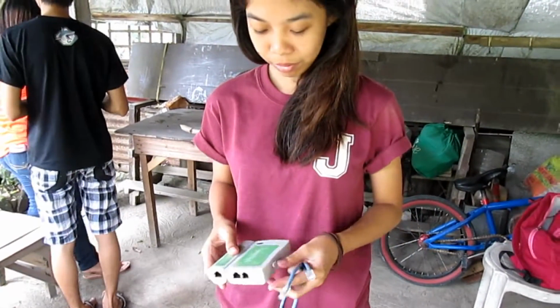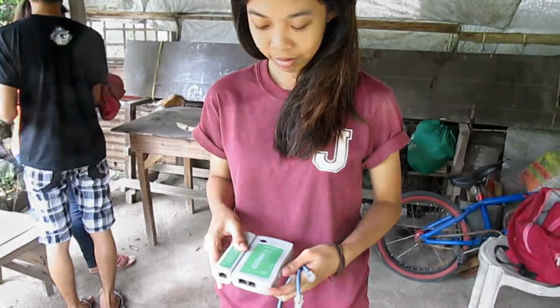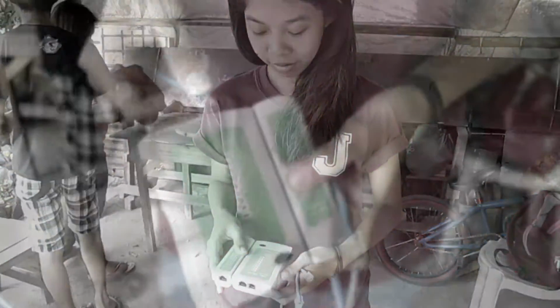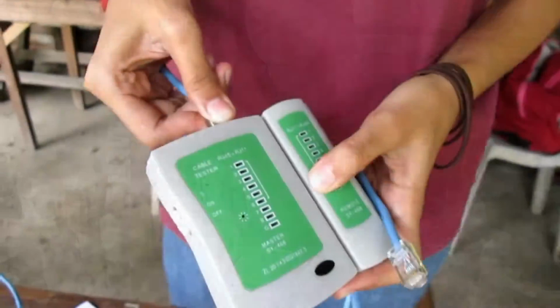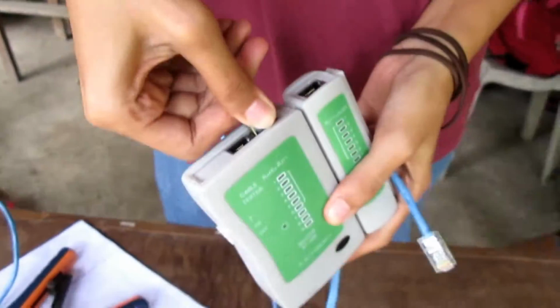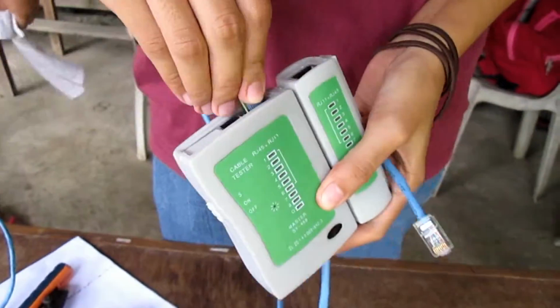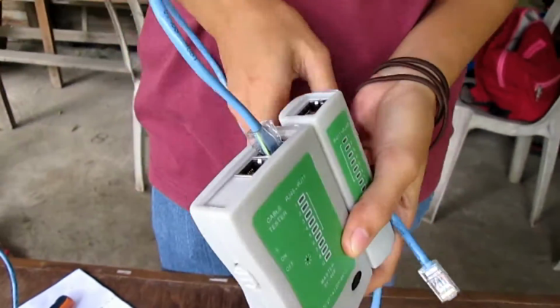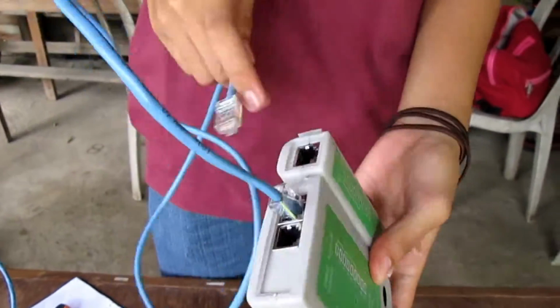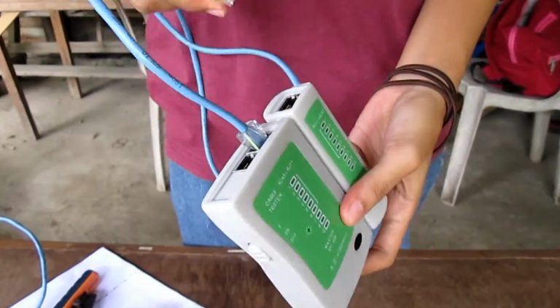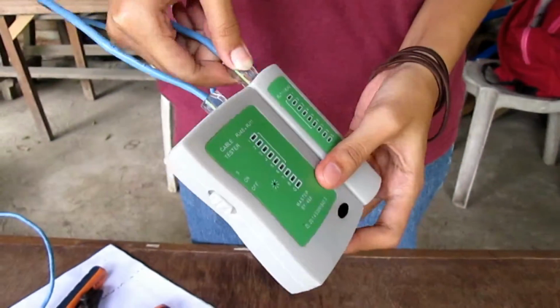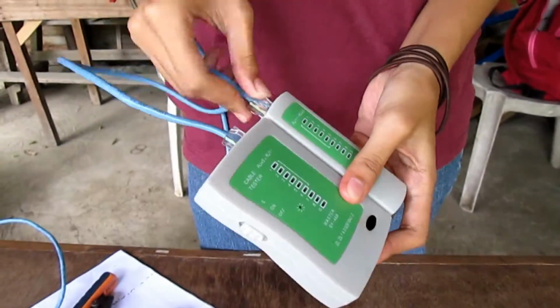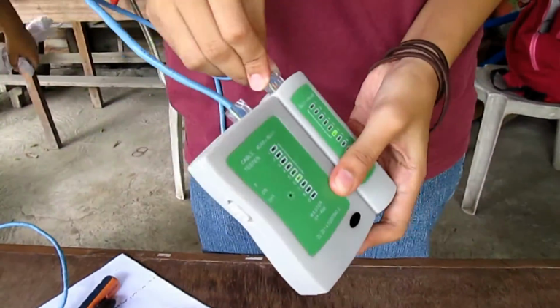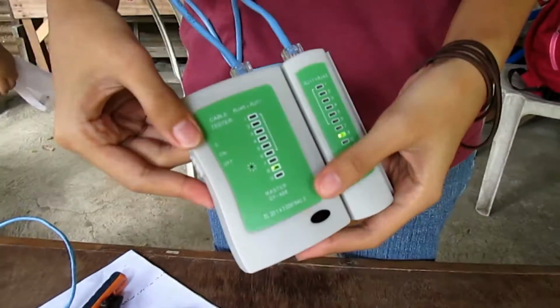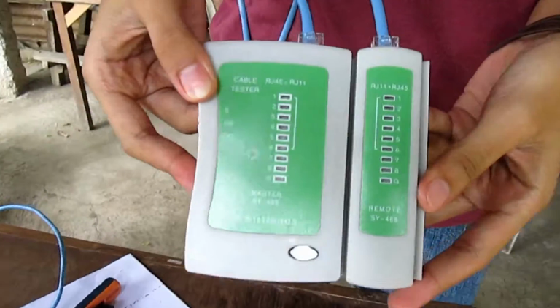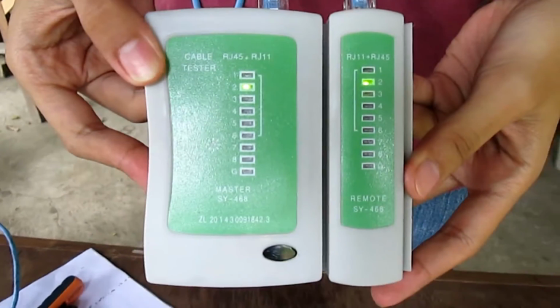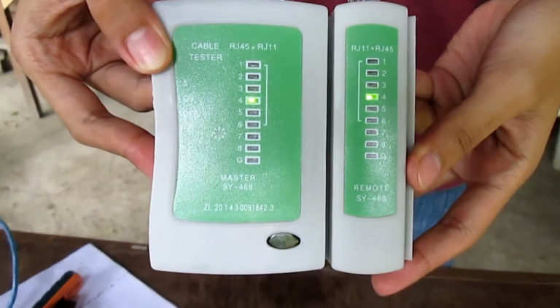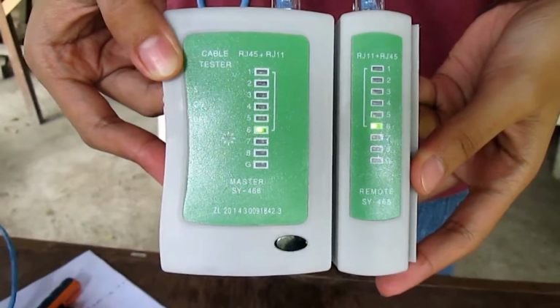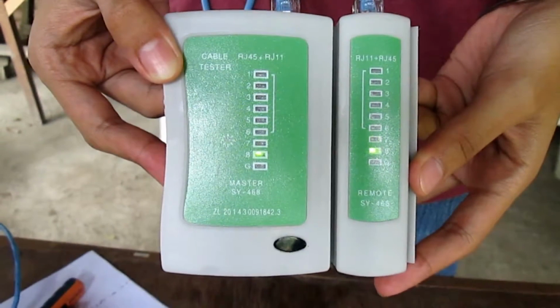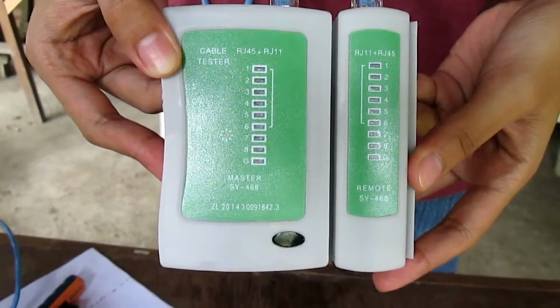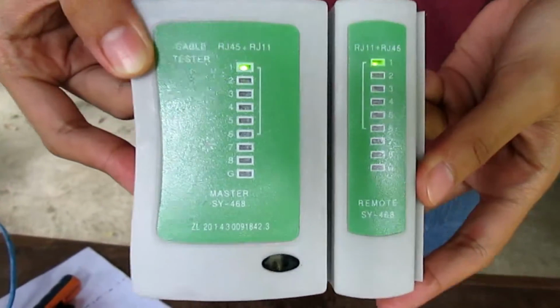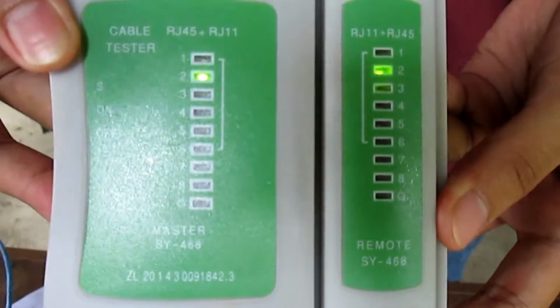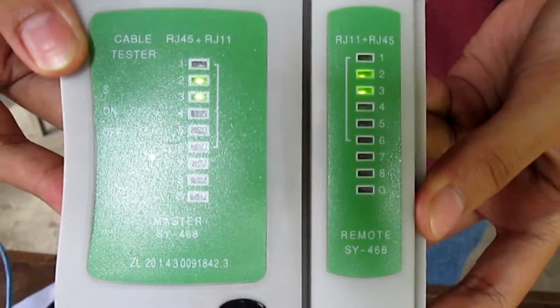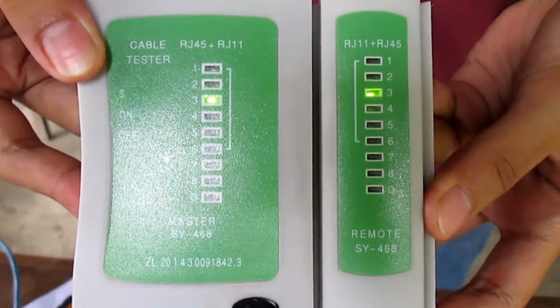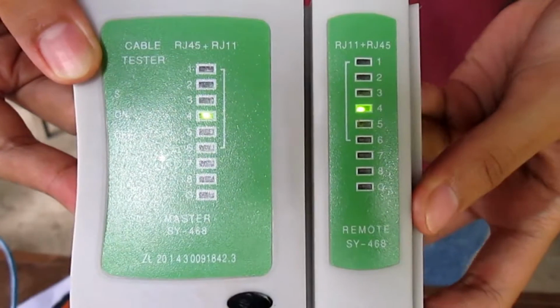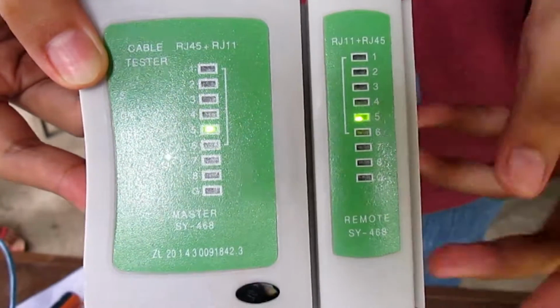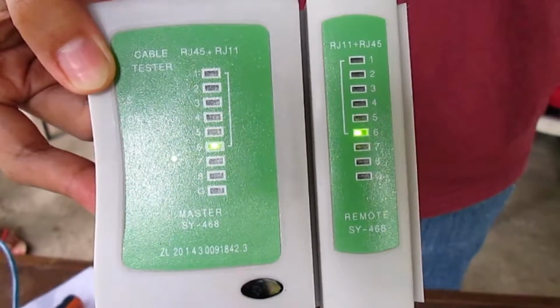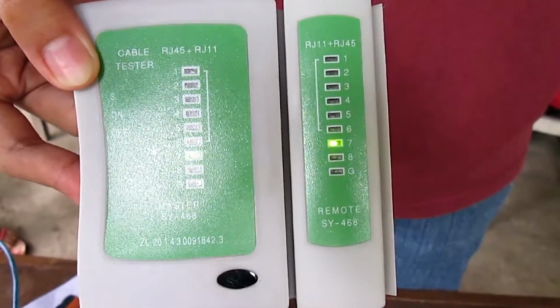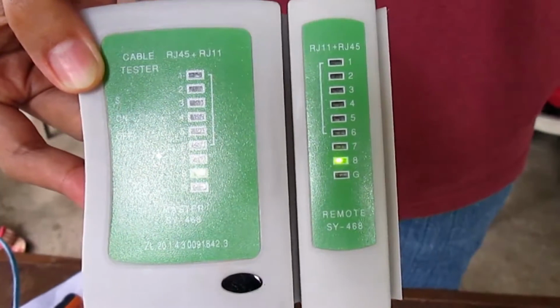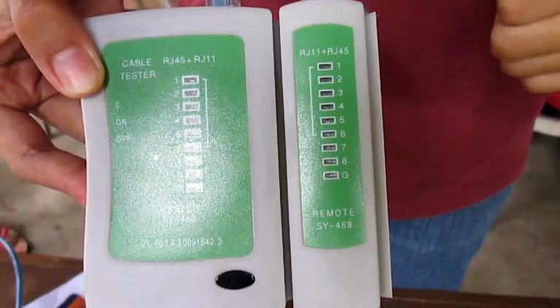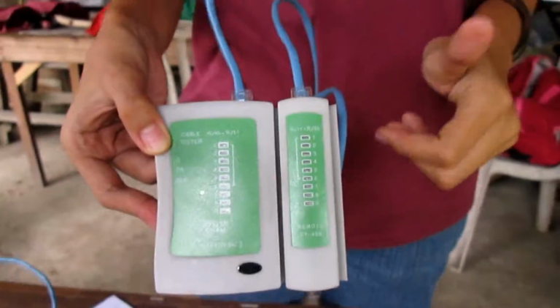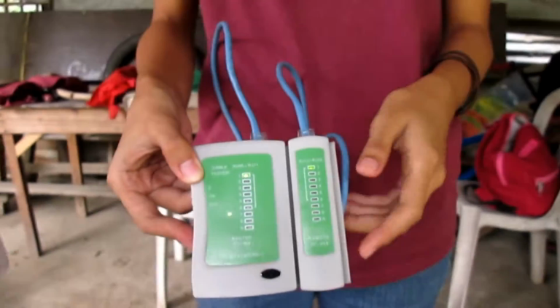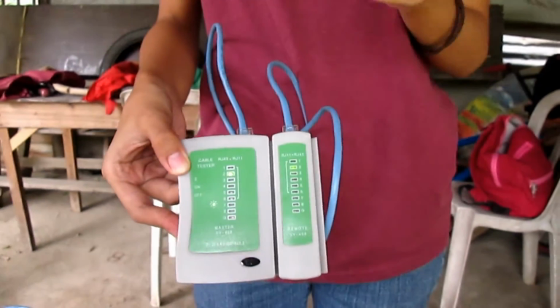And lastly, test if the cable works. In straight-through, the result will be: 1-1, 2-2, 3-3, 4-4, 5-5, 6-6, 7-7, and 8-8.